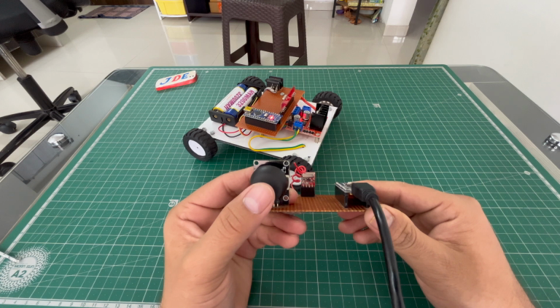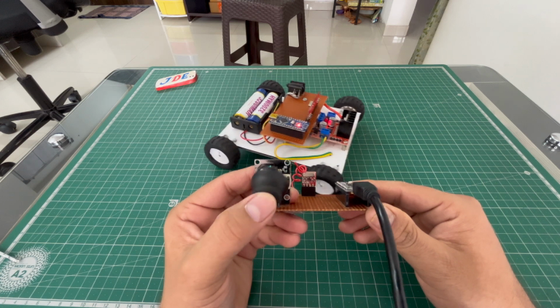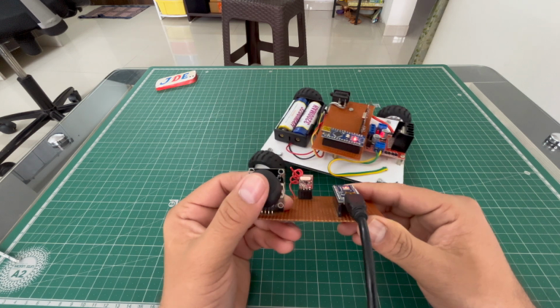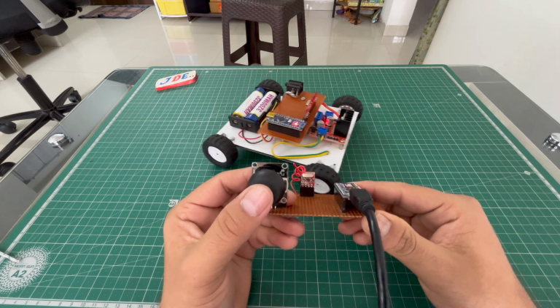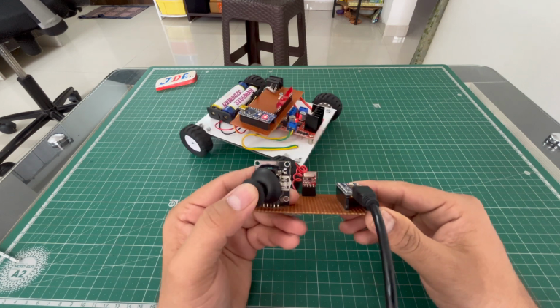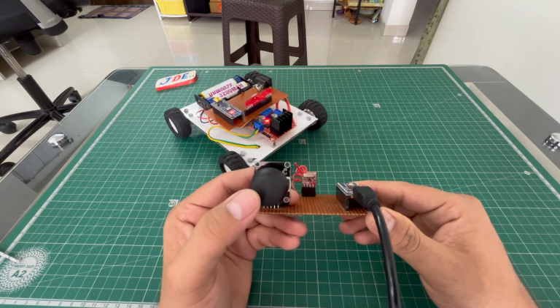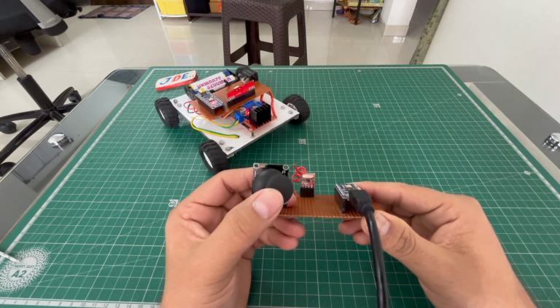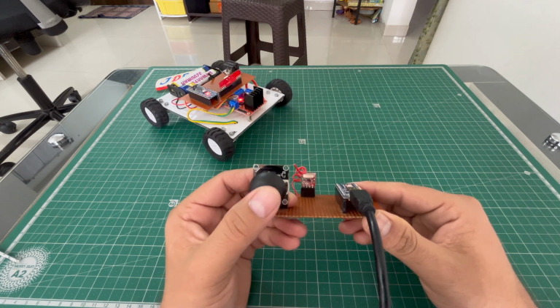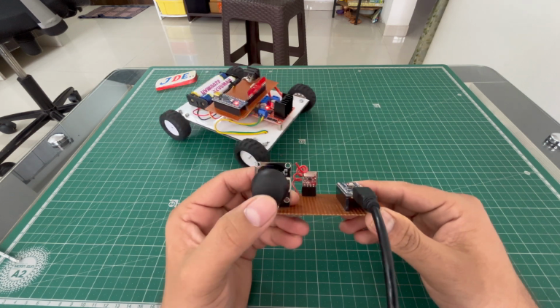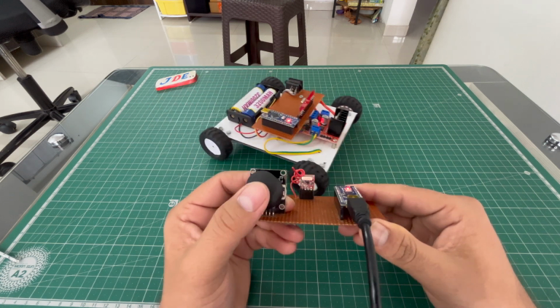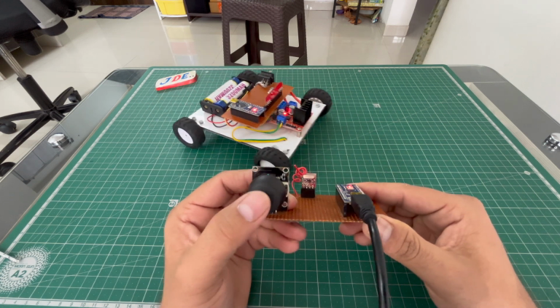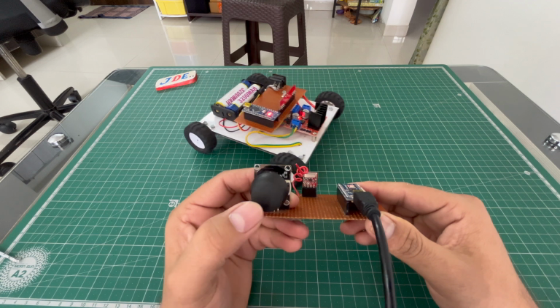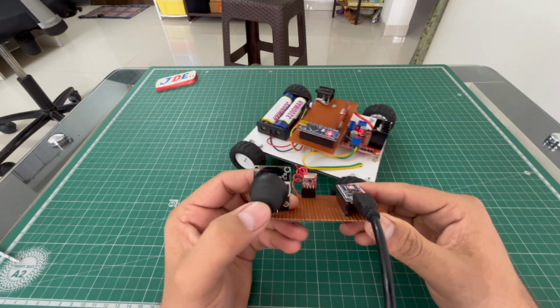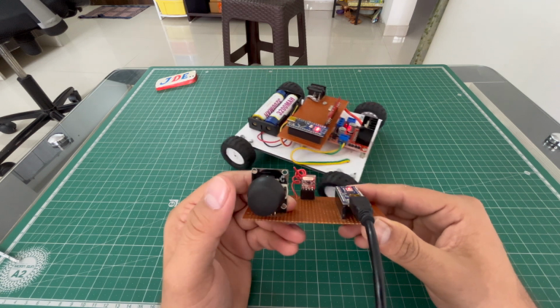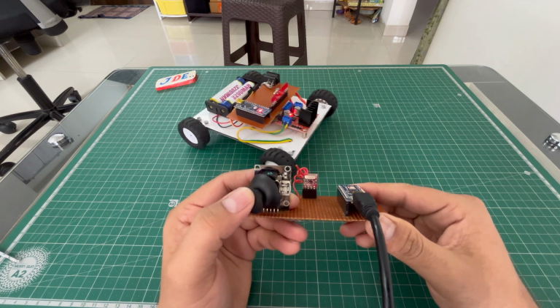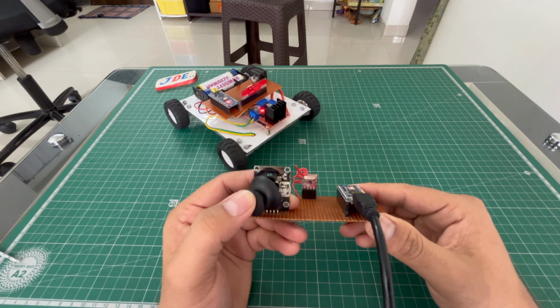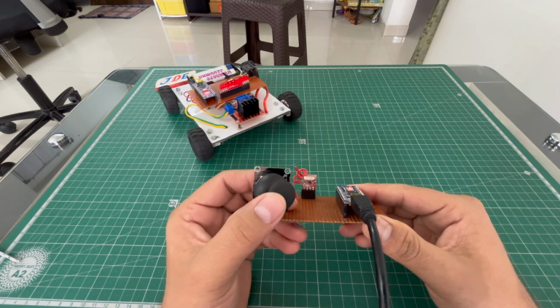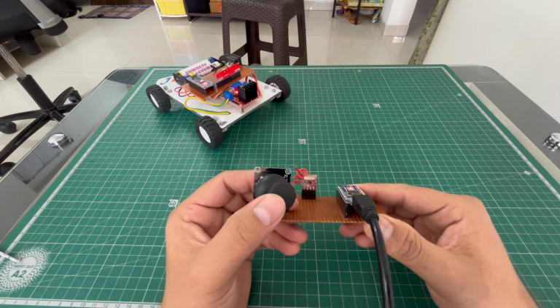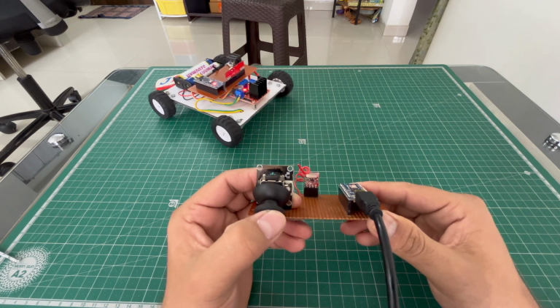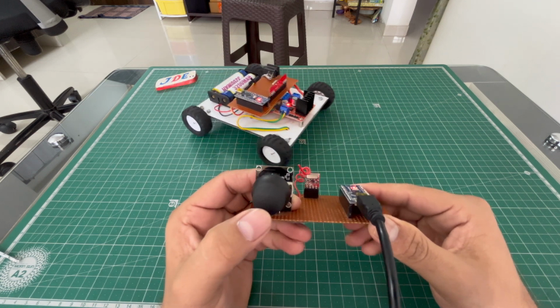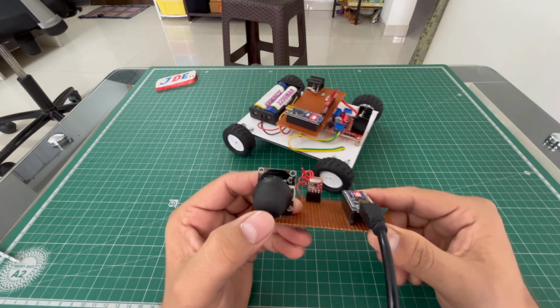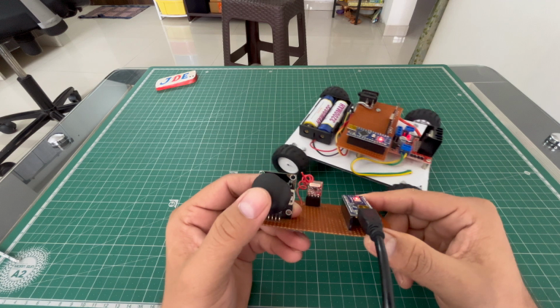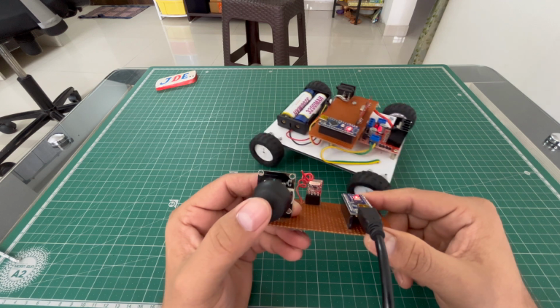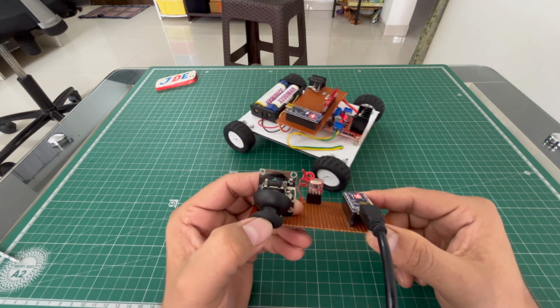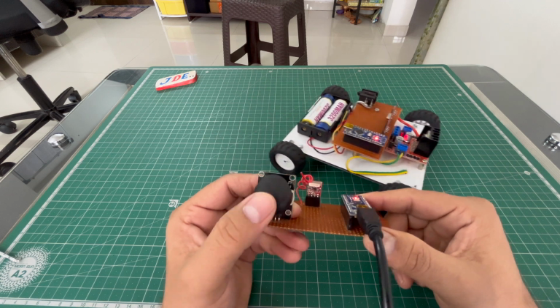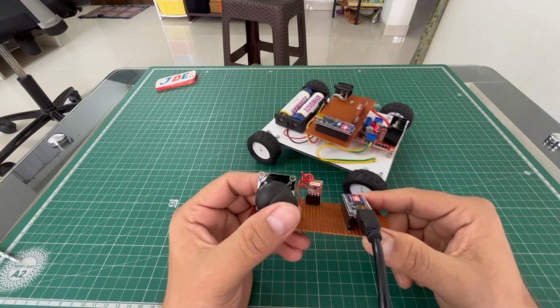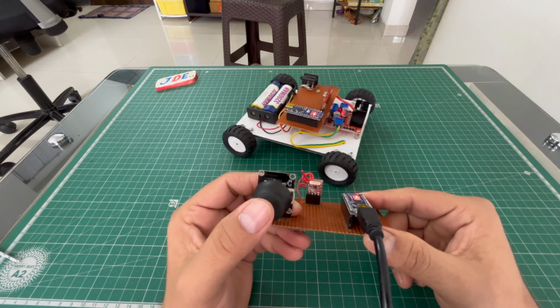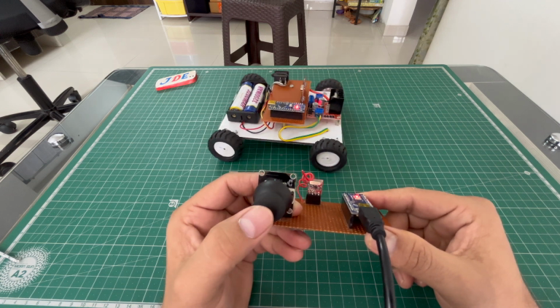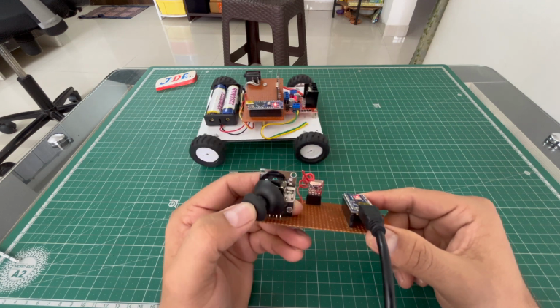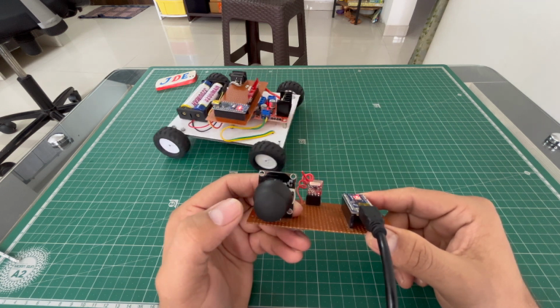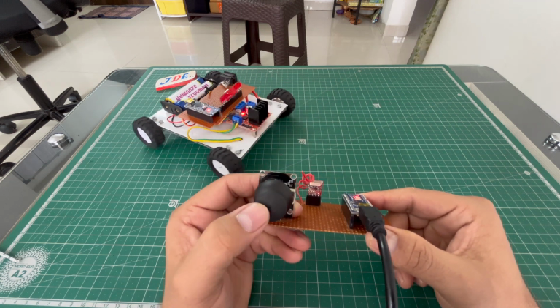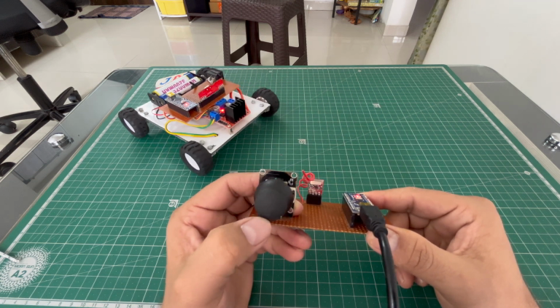Hey, hi friends, welcome back to our channel. In this video I will show you how to control this robot car with a joystick using a transmitter and receiver — an RF transmitter and receiver. Let's go and start to make this project.